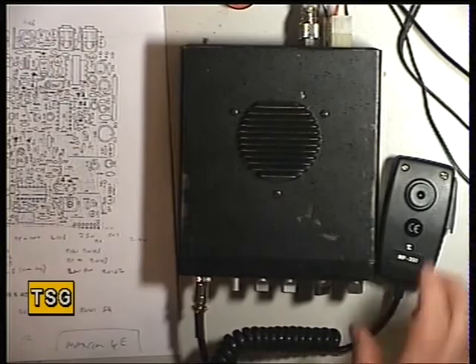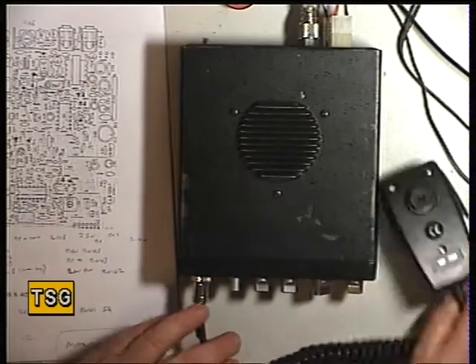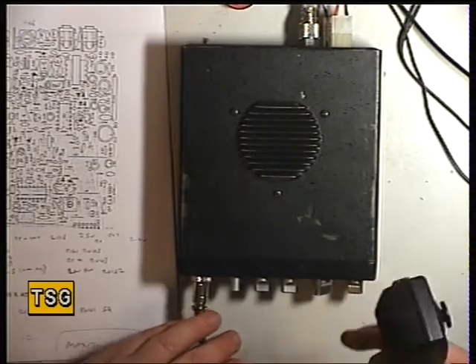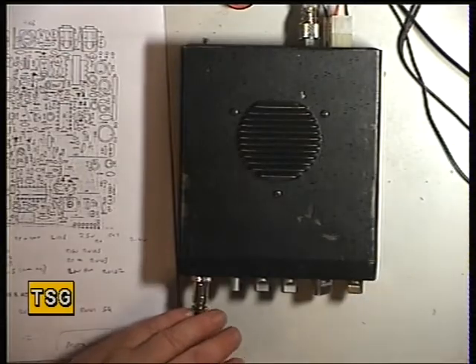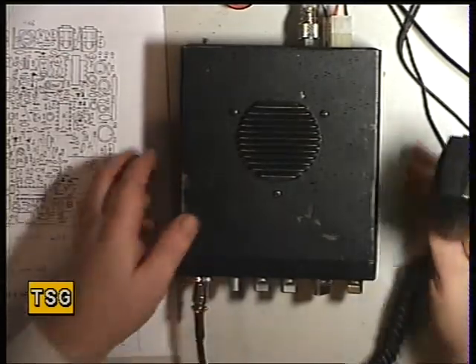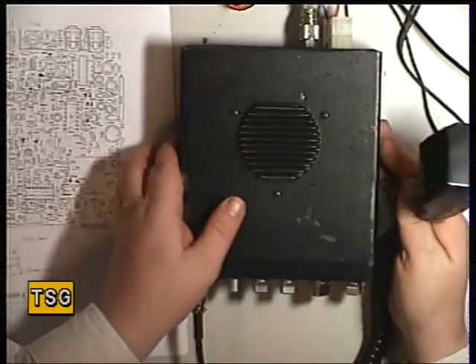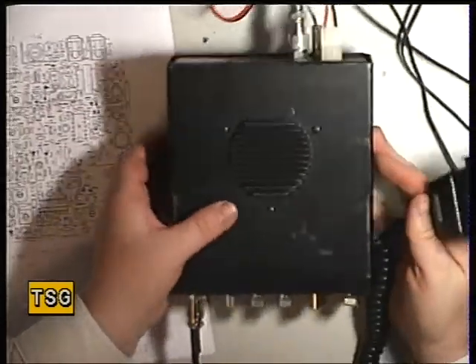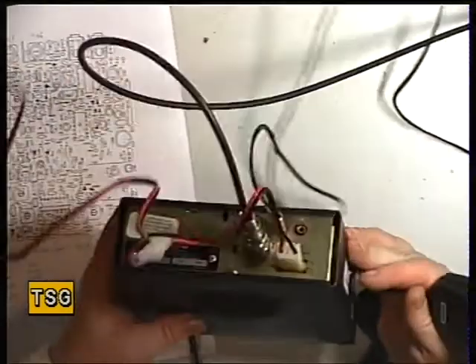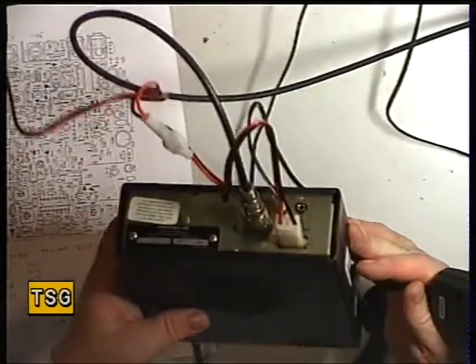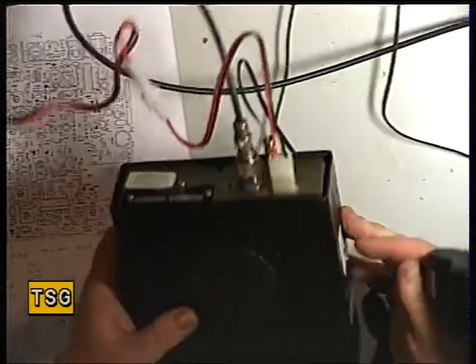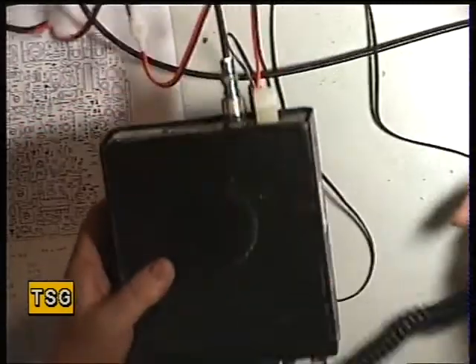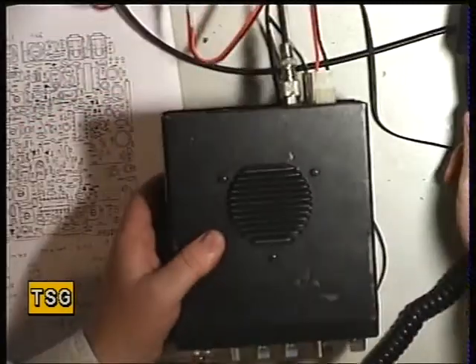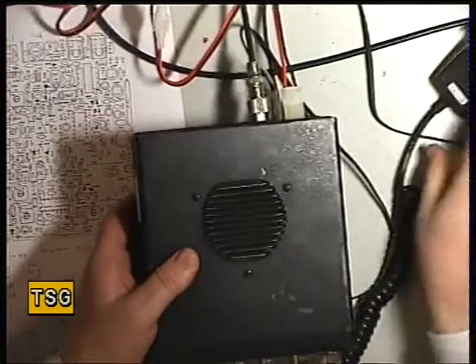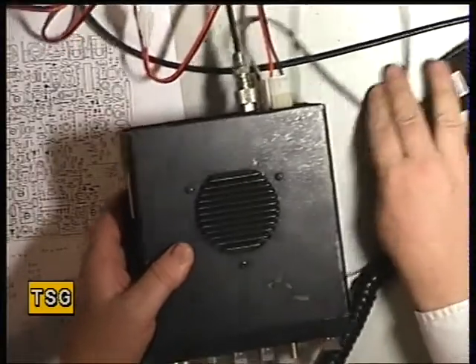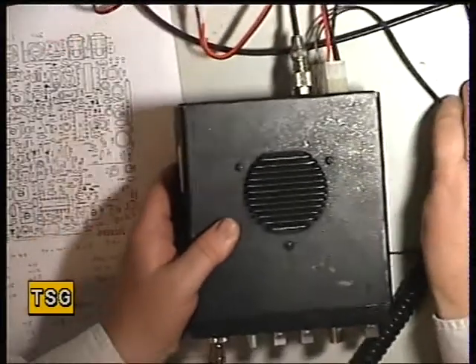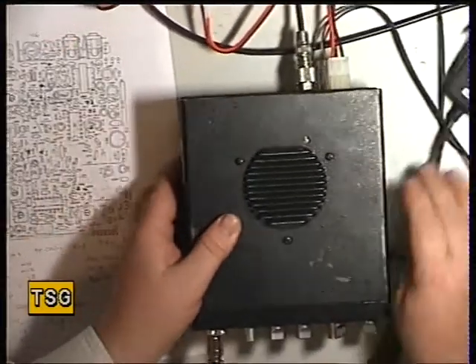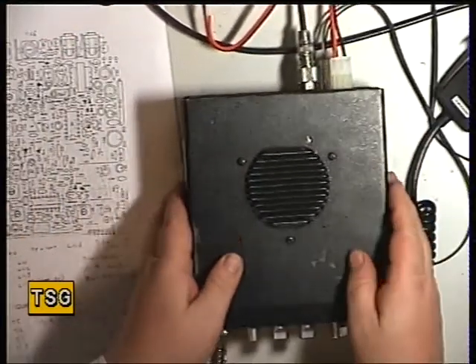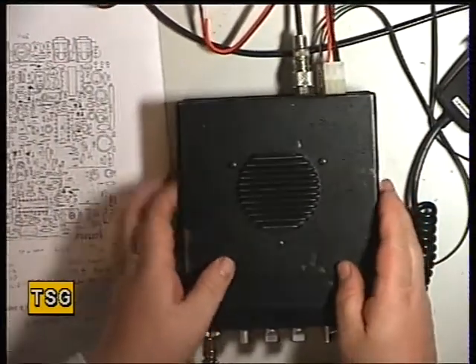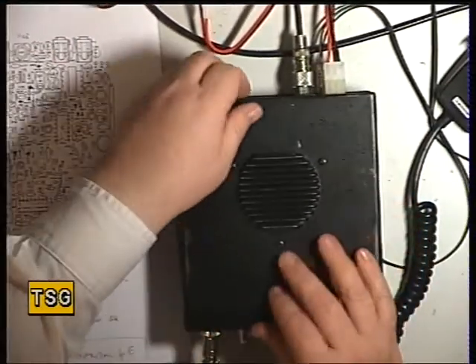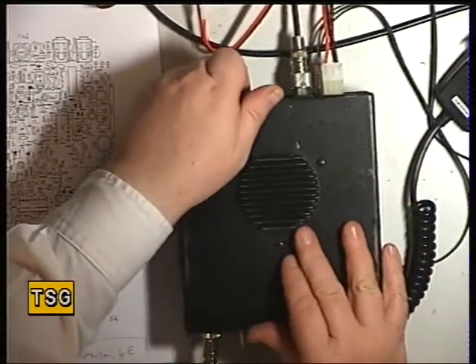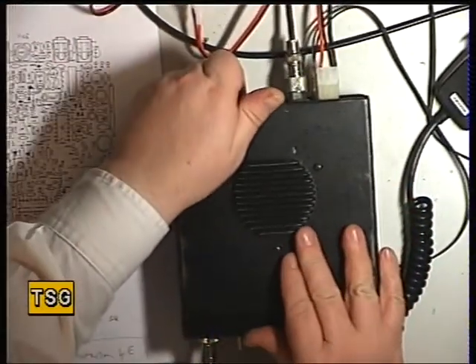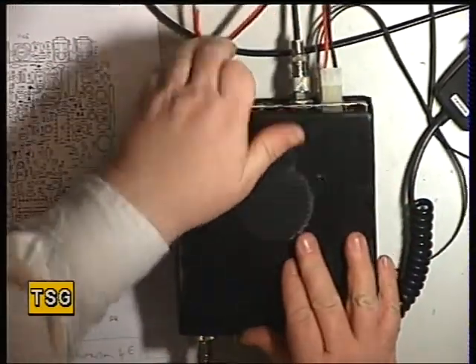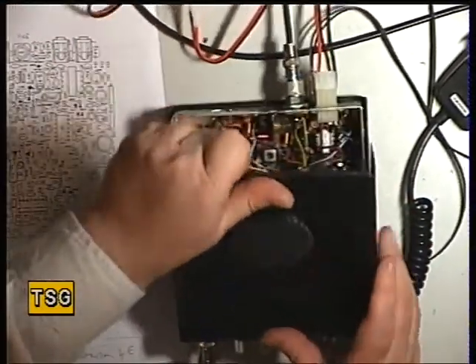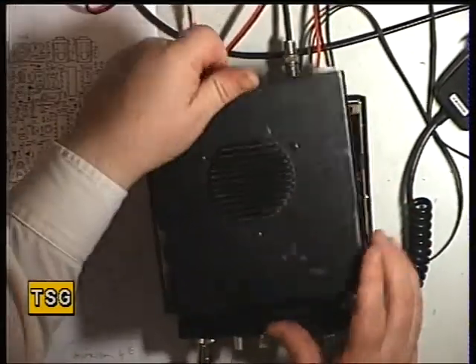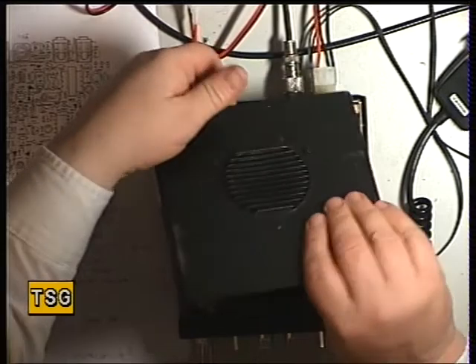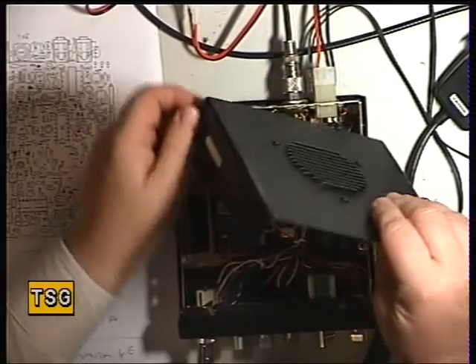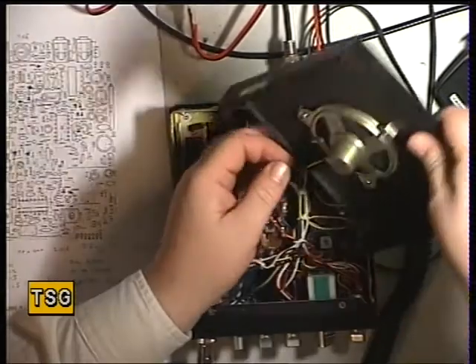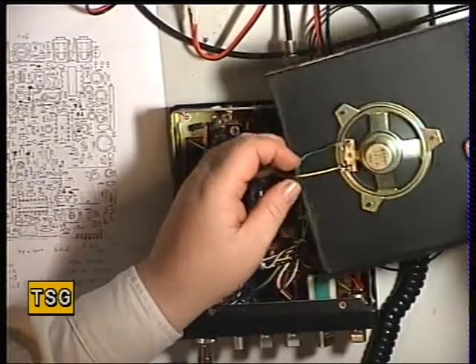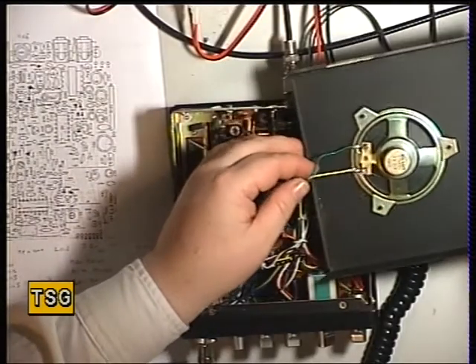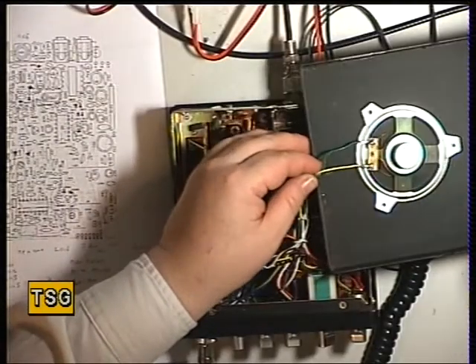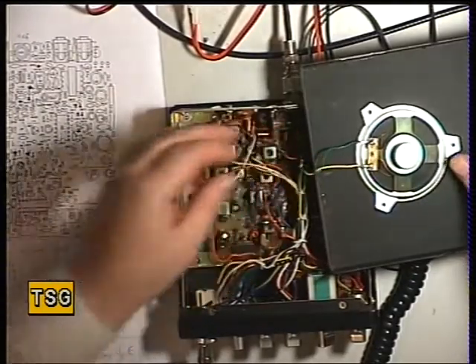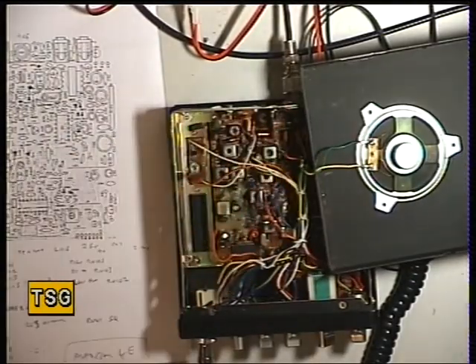We've provided a microphone and a new power lead. Taking the screws out. Or better, just unsolder the speaker.